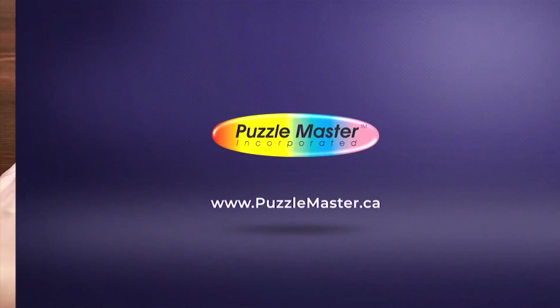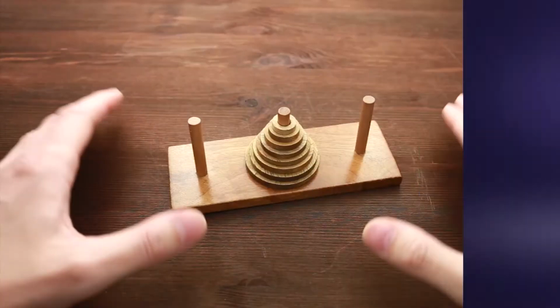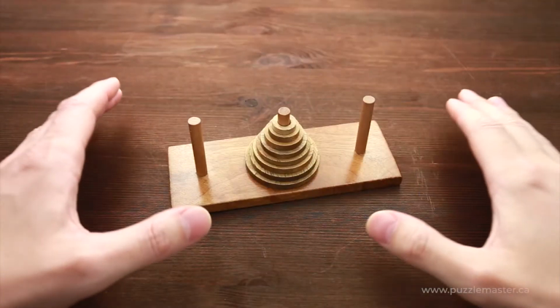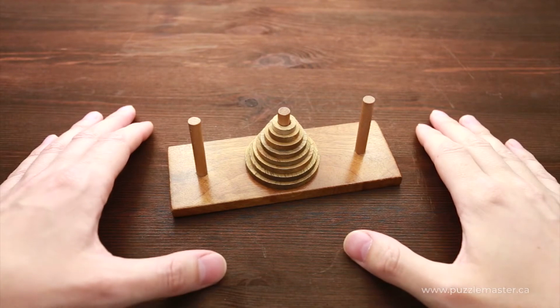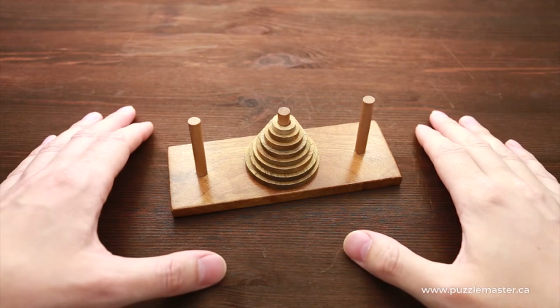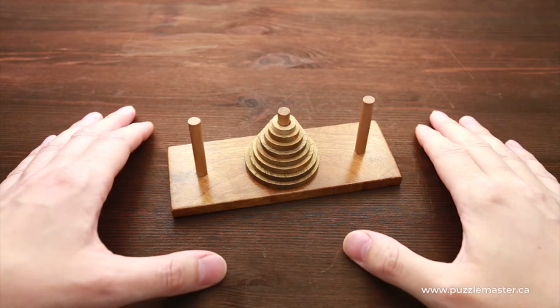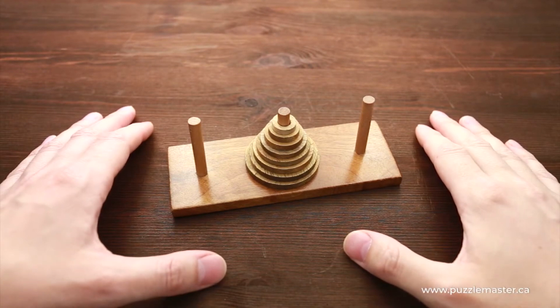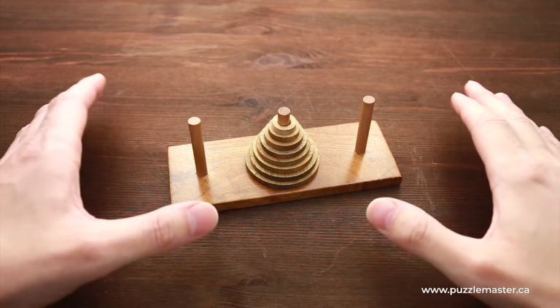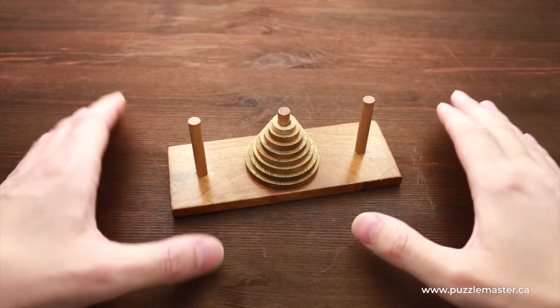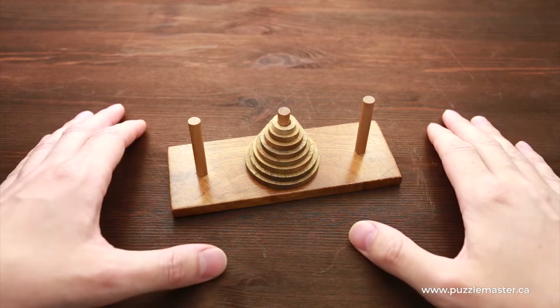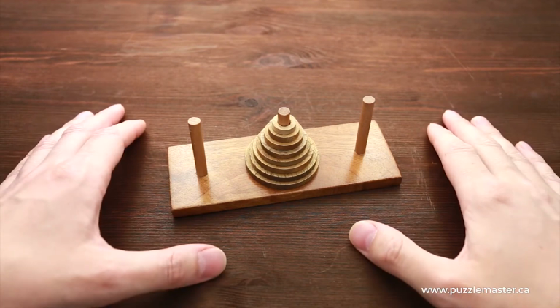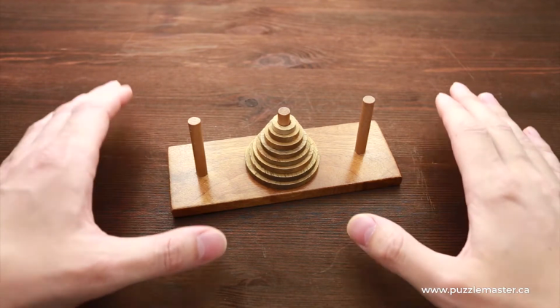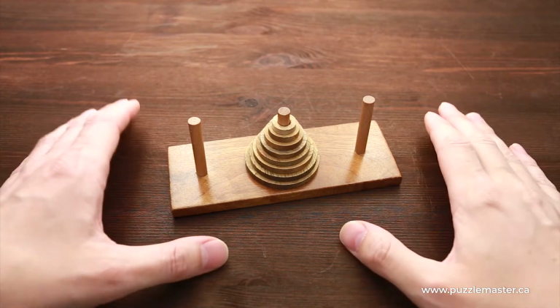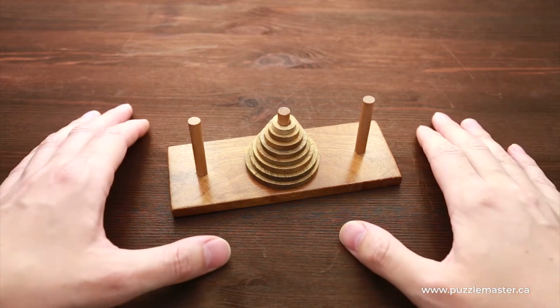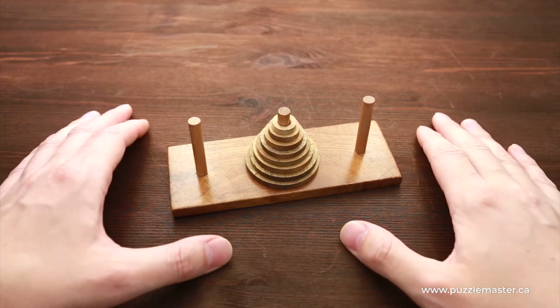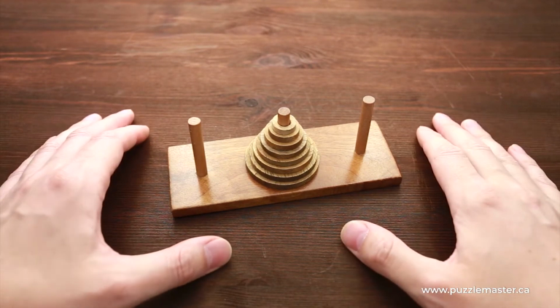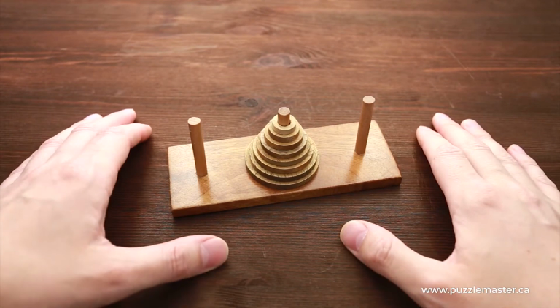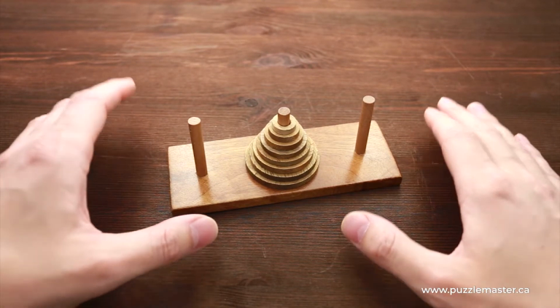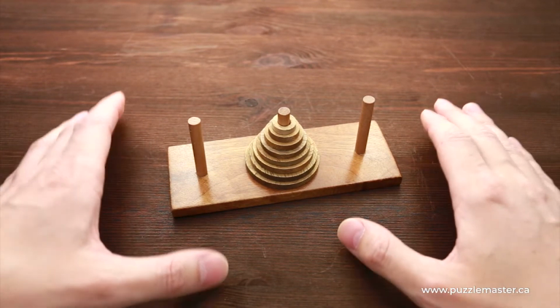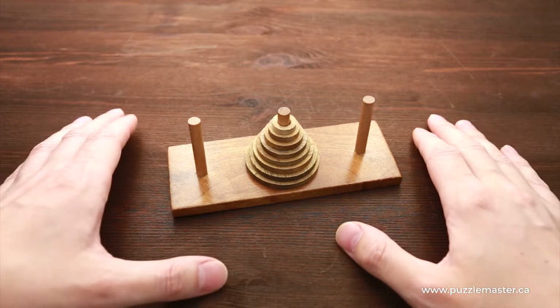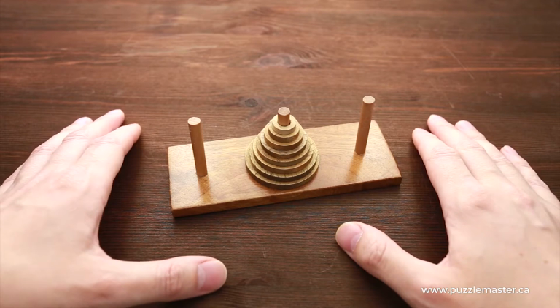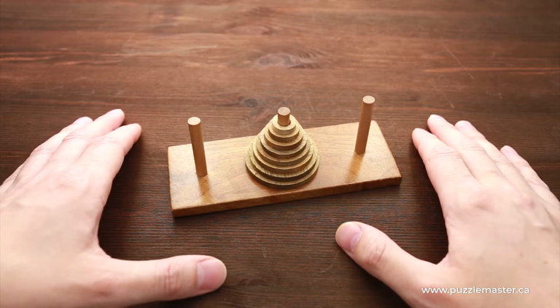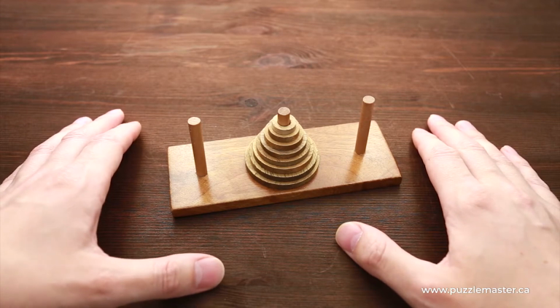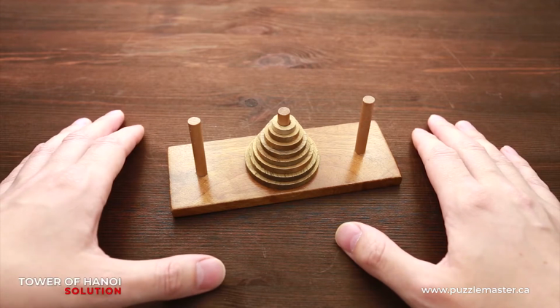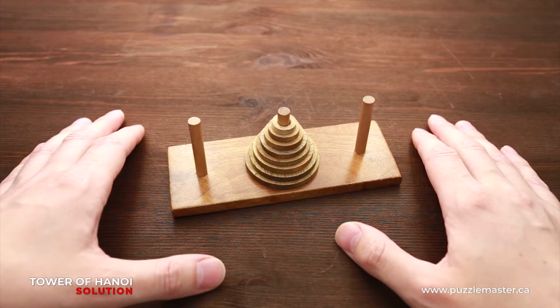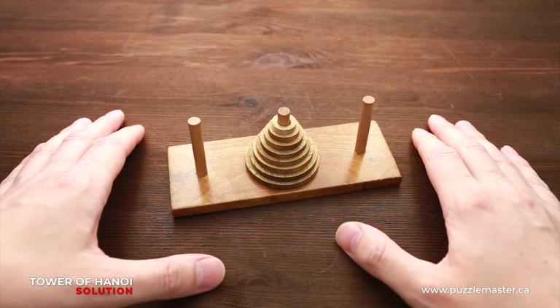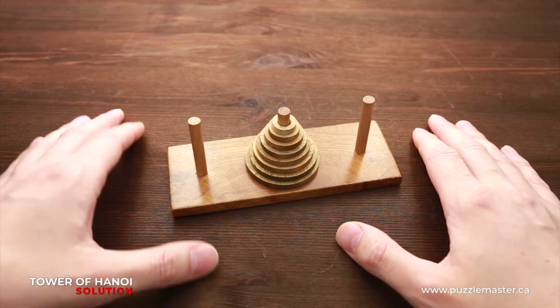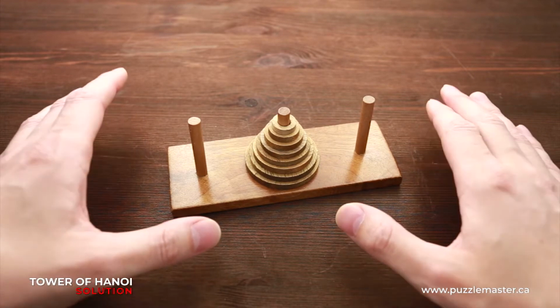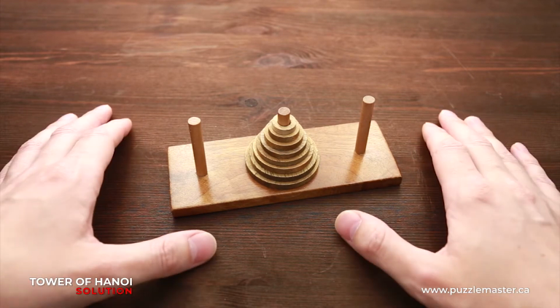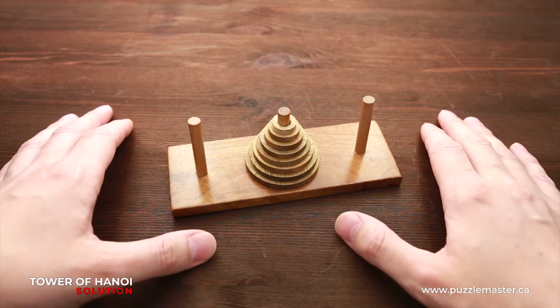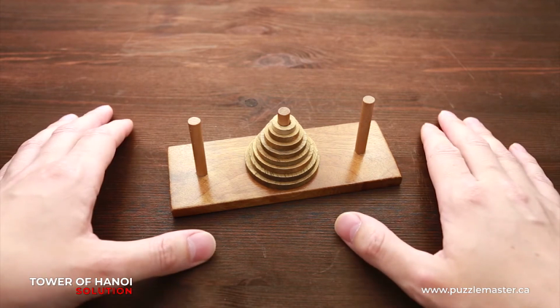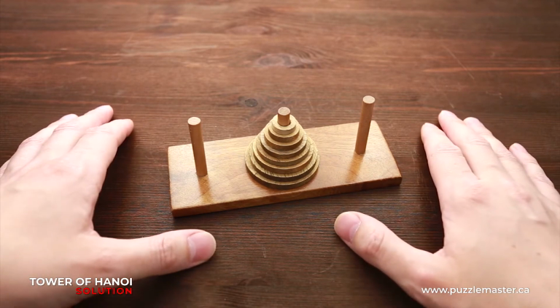Hello and welcome to Puzzle Master. This is the Puzzle Guy. And in this video, I will show you a little trick on how to solve the Tower of Hanoi puzzle with the minimum amount of steps.